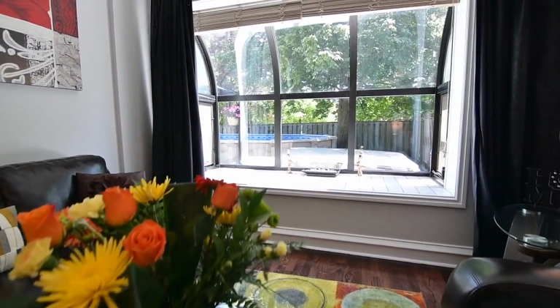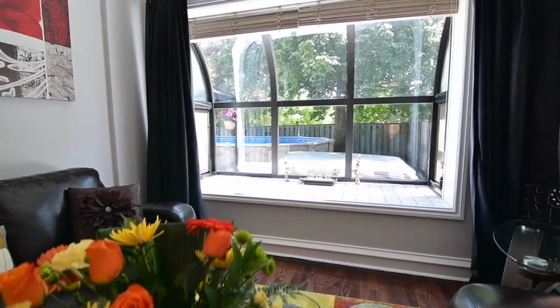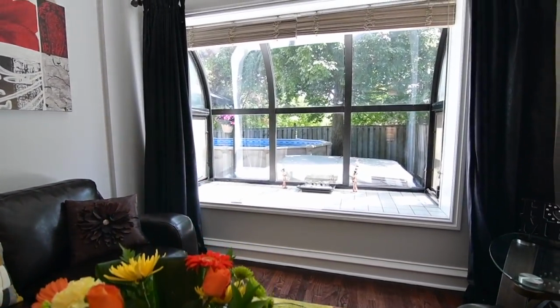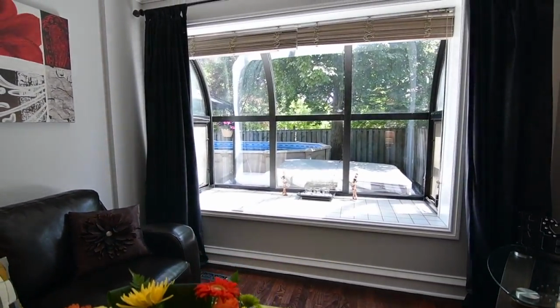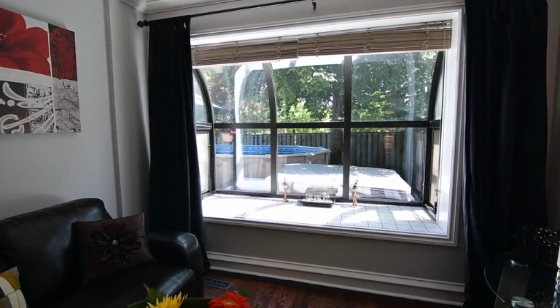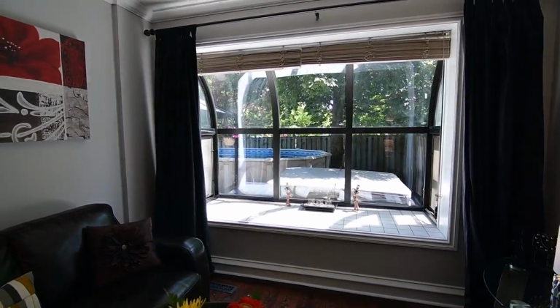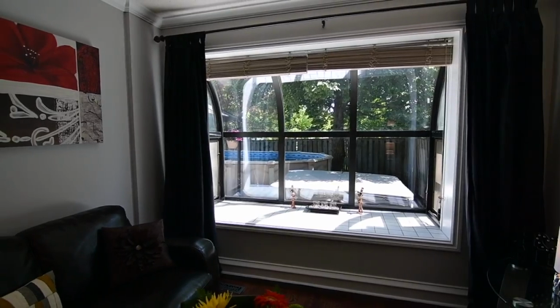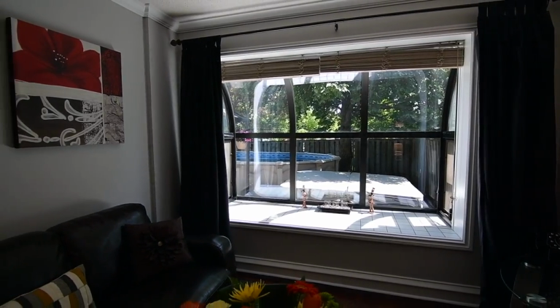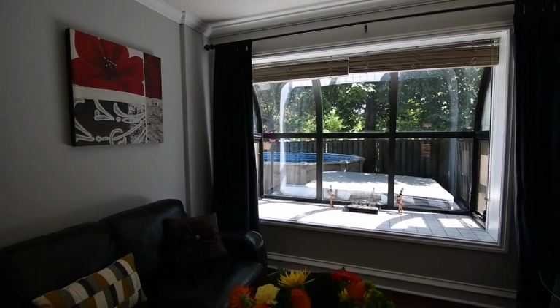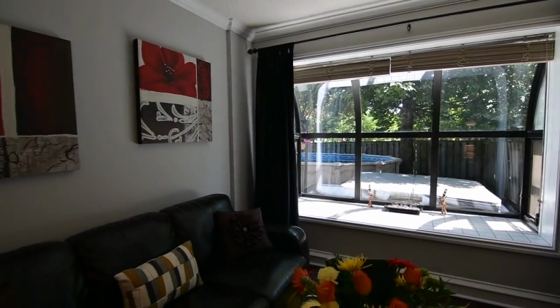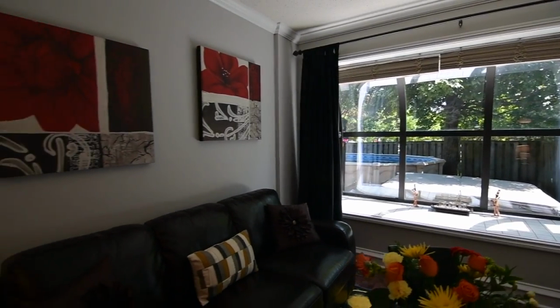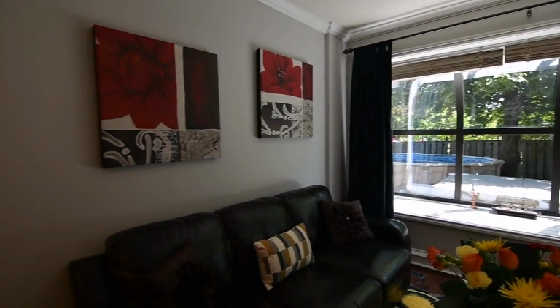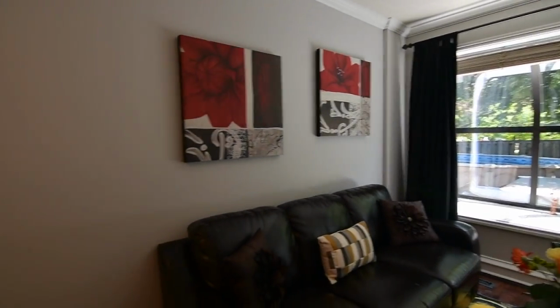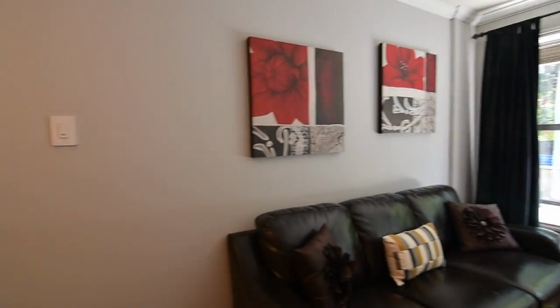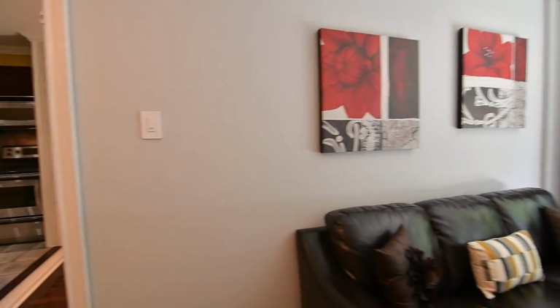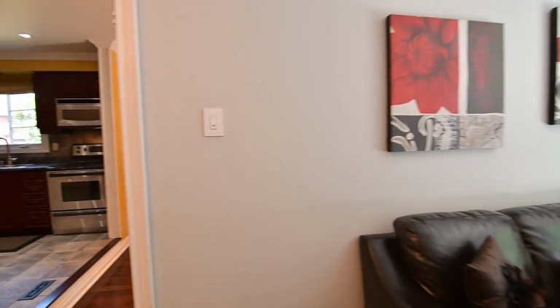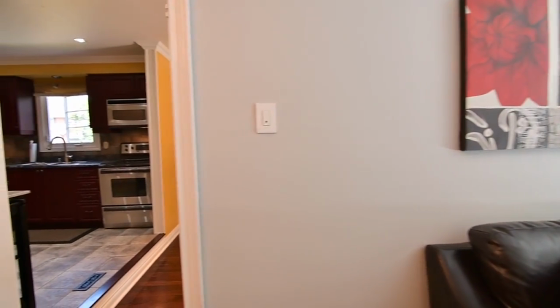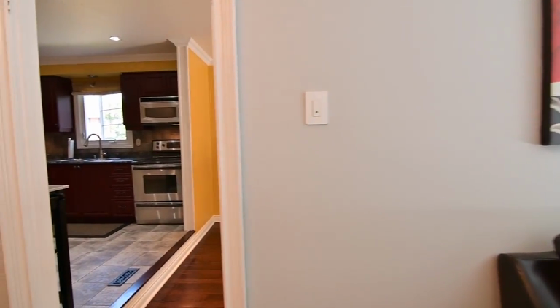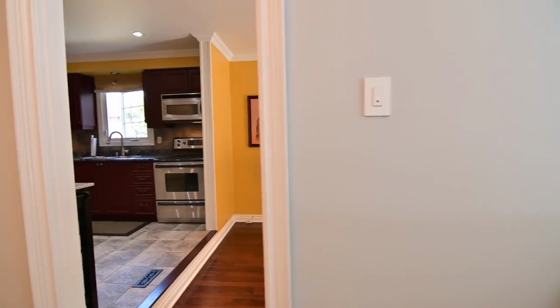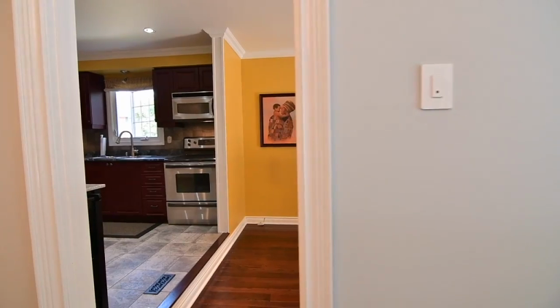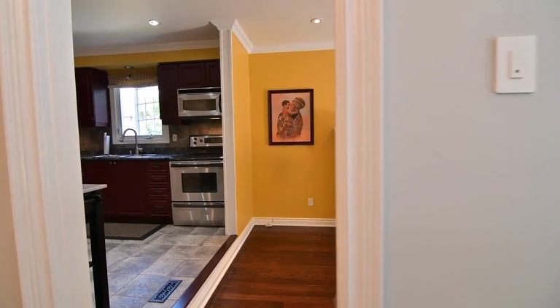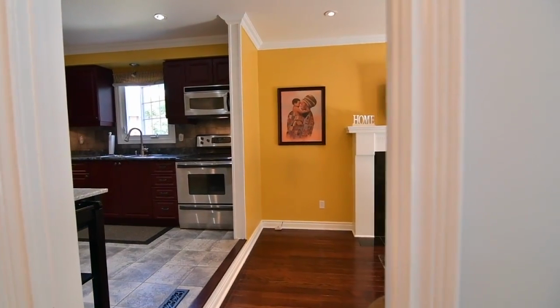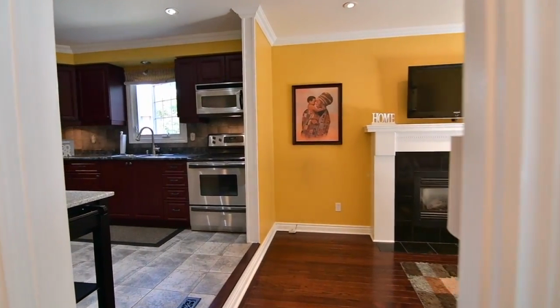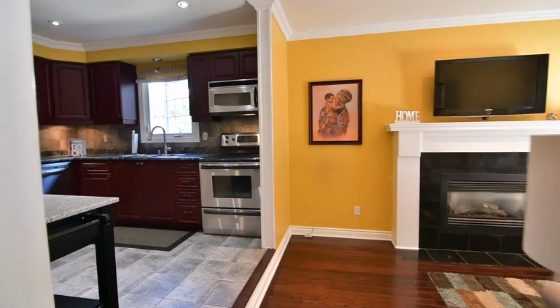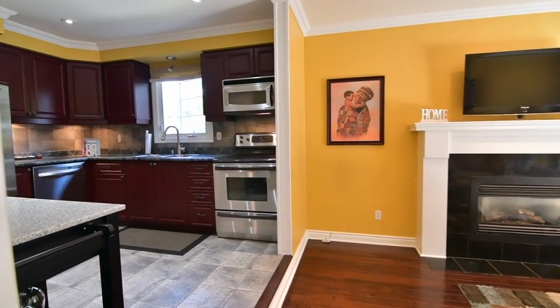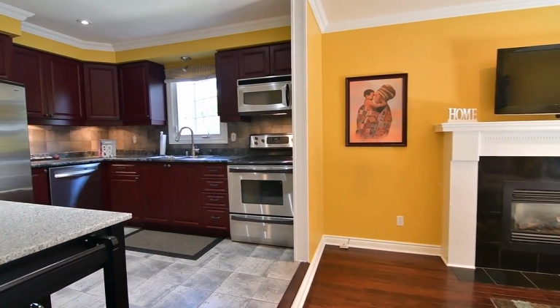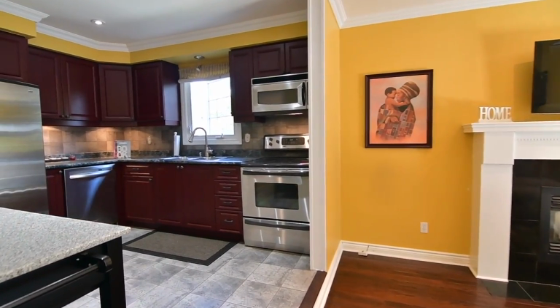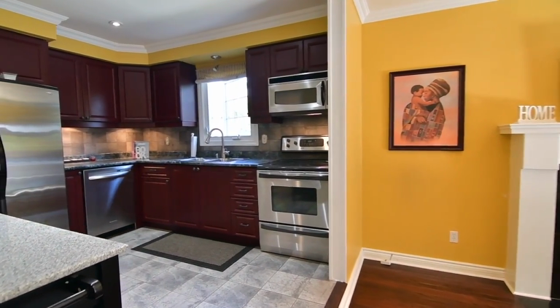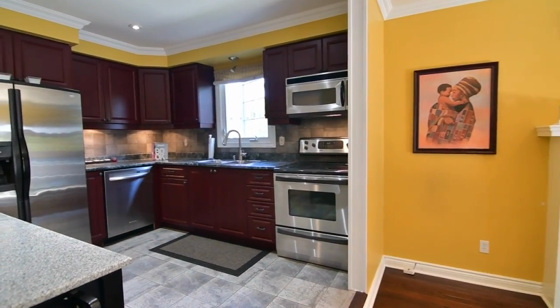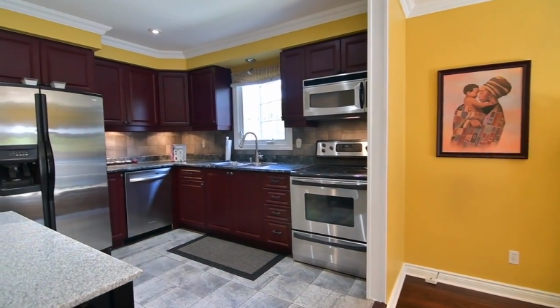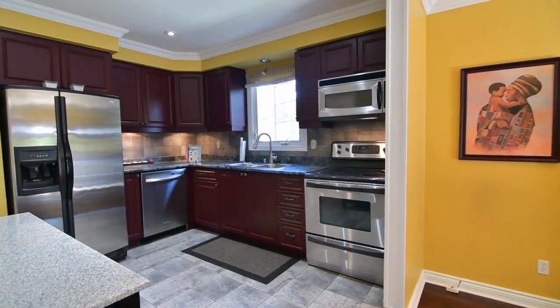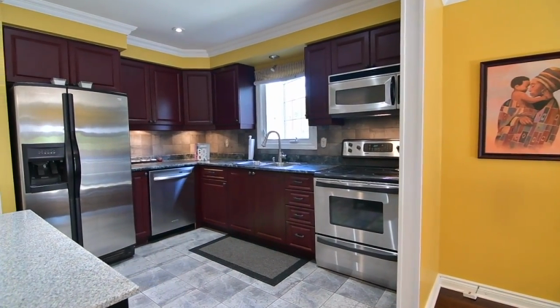Crown mouldings add an elegant finishing touch and can be found throughout most of this level. The kitchen offers a functional work area and has space for the addition of a movable island or sideboard.